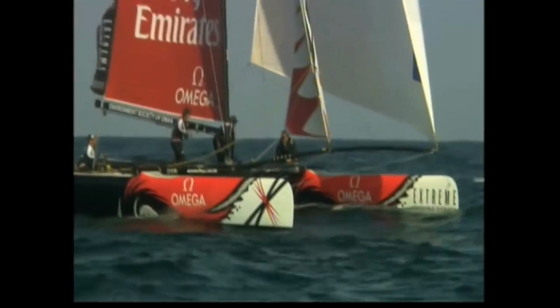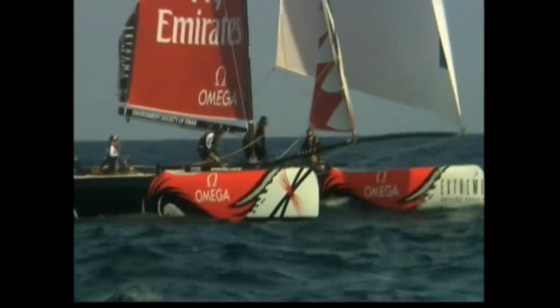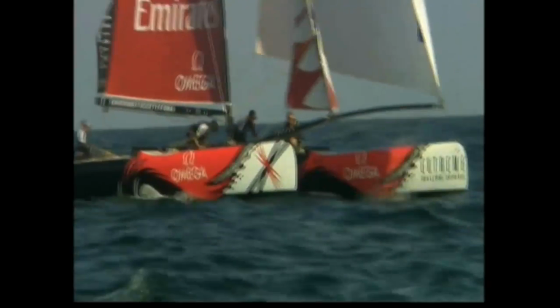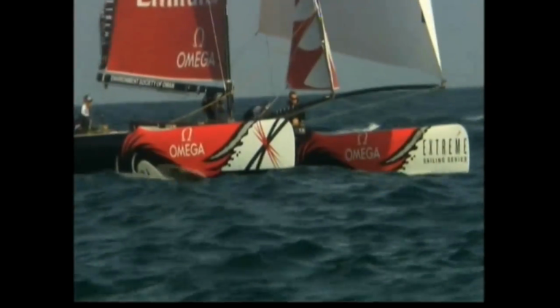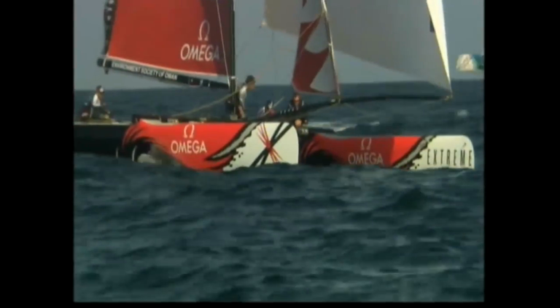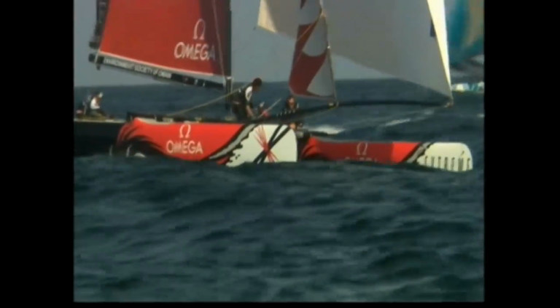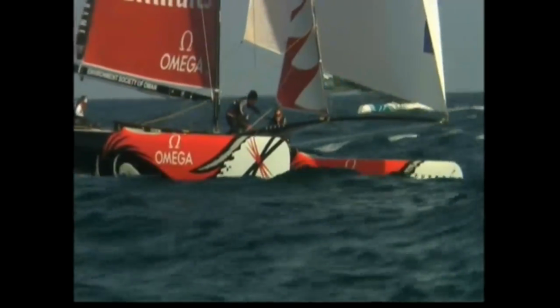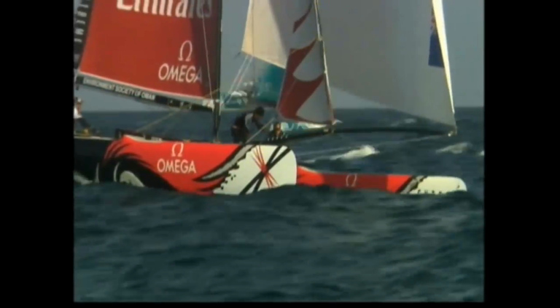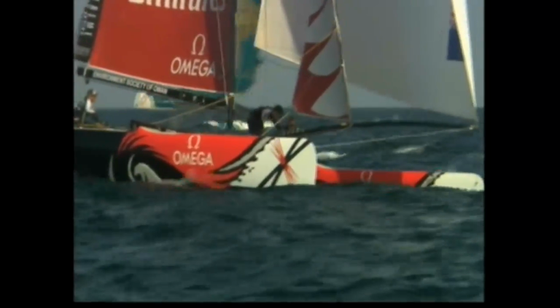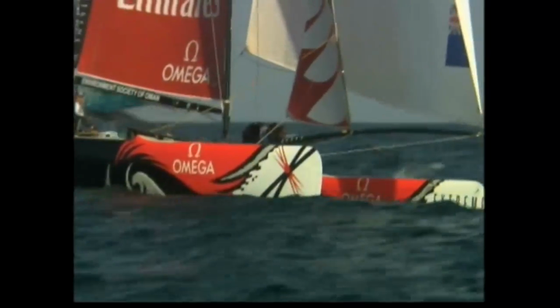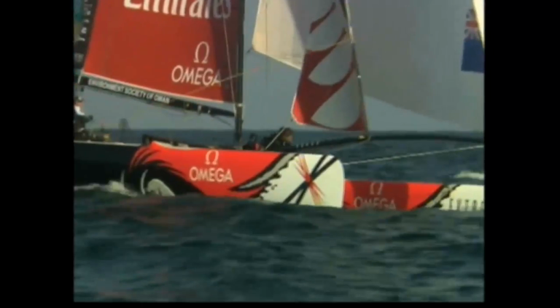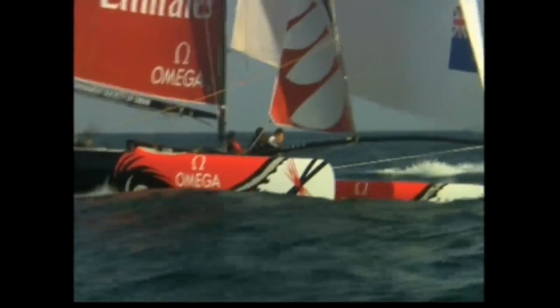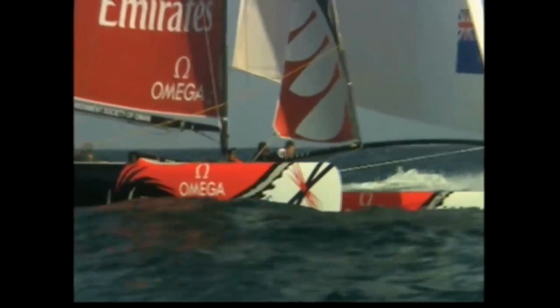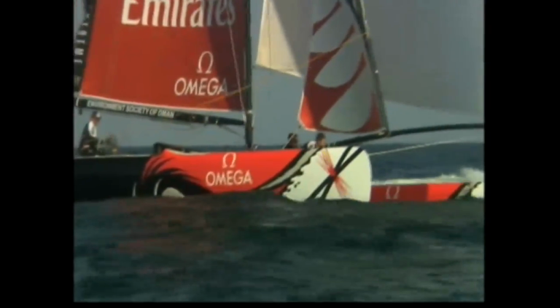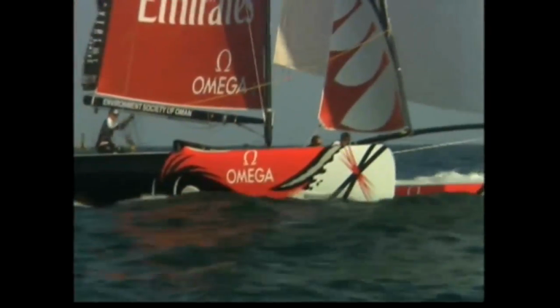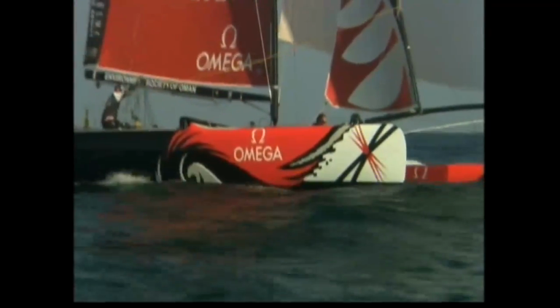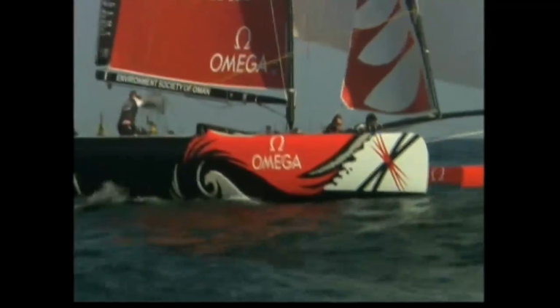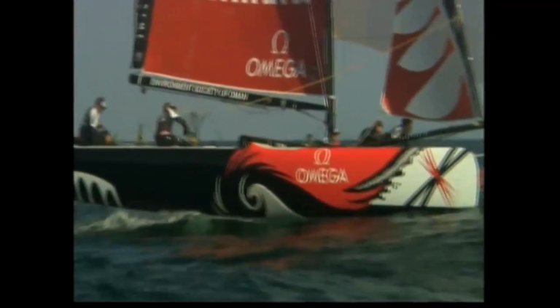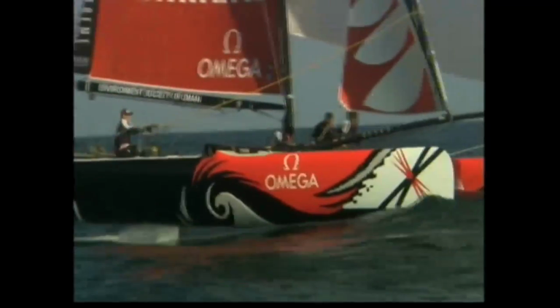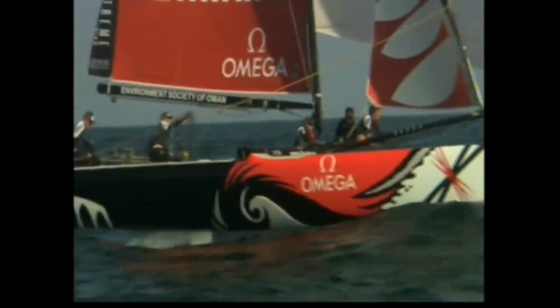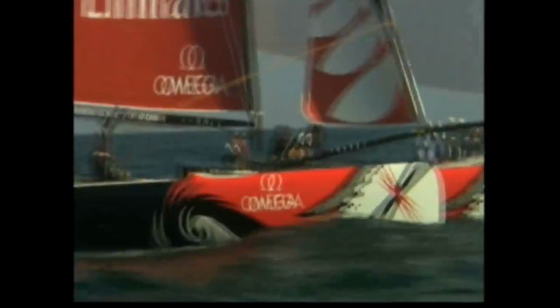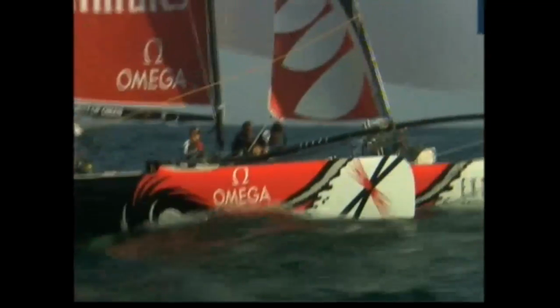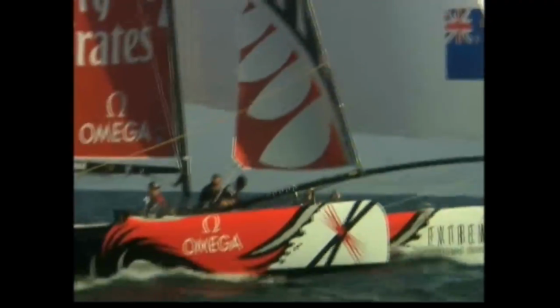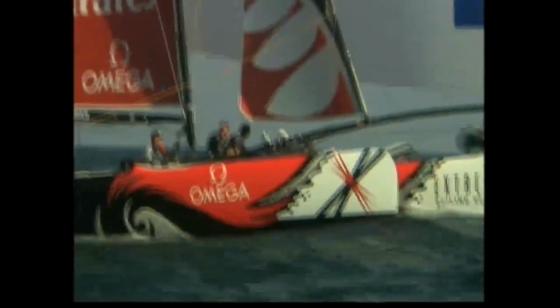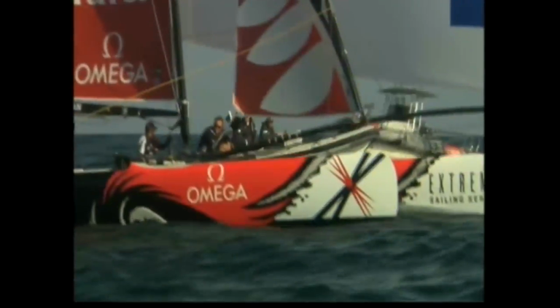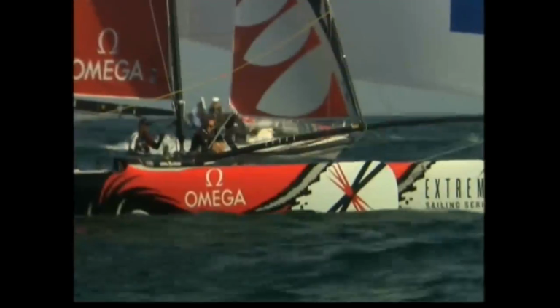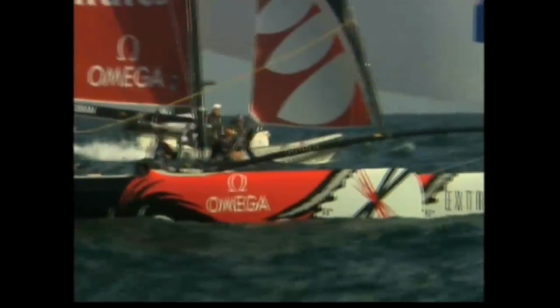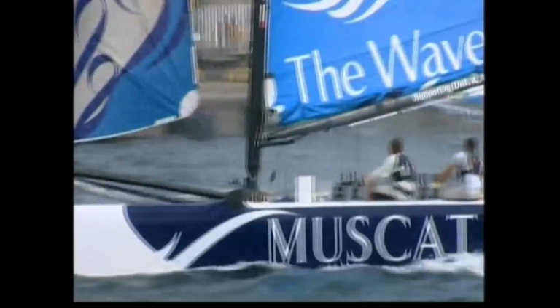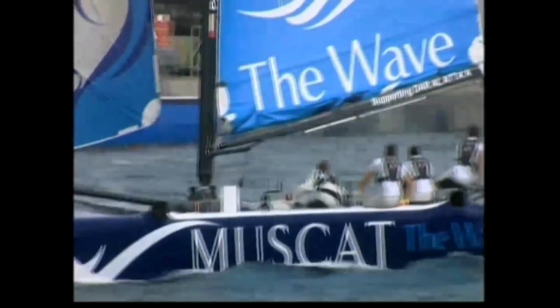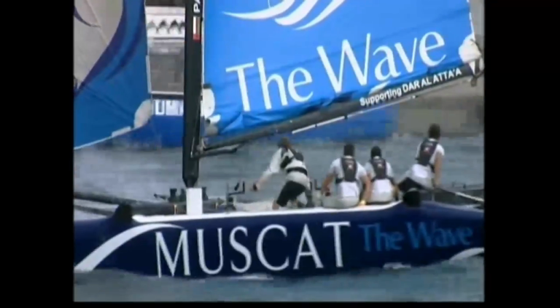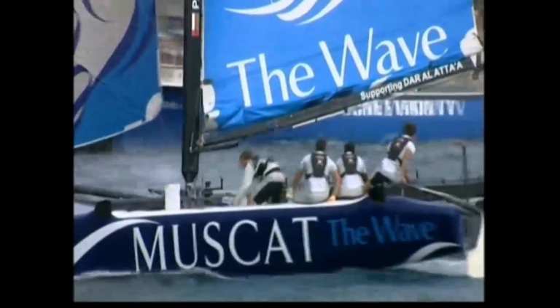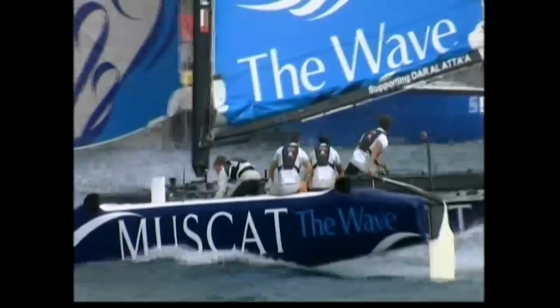Meanwhile, Team New Zealand continues its catamaran campaign with the latest round of the Extreme Series in Oman. After Day 1, Team New Zealand's Oman entry, Muscat, is leading the series.